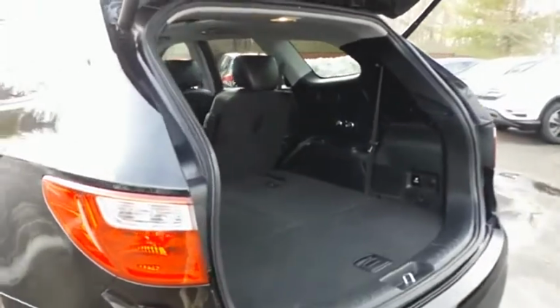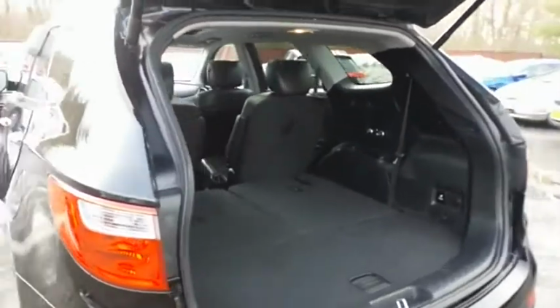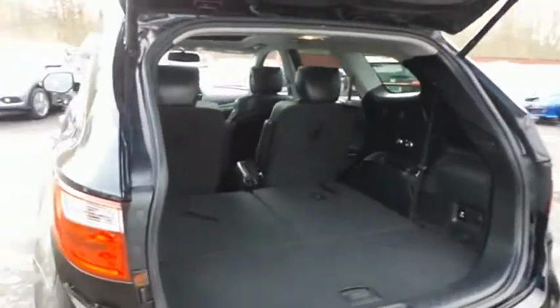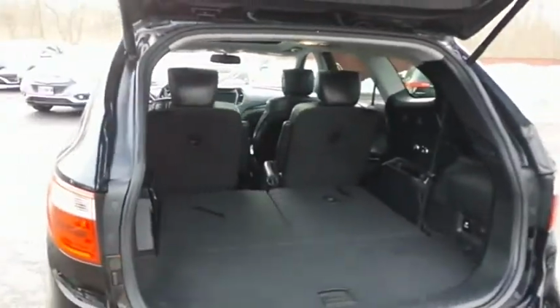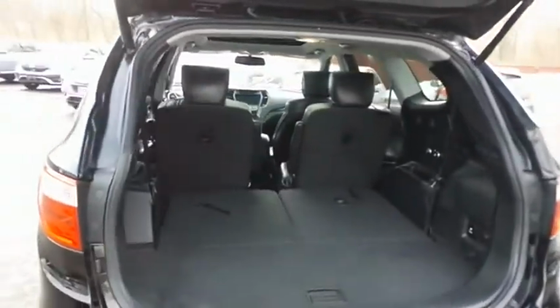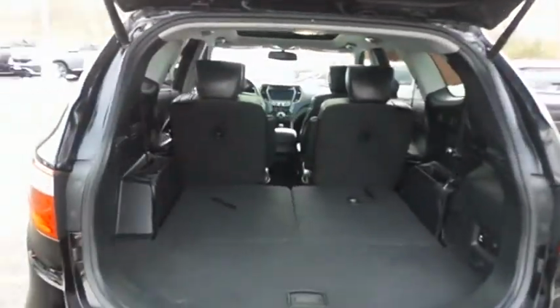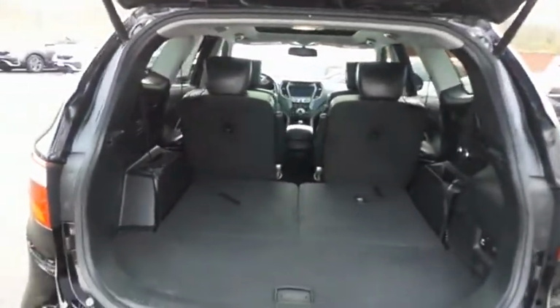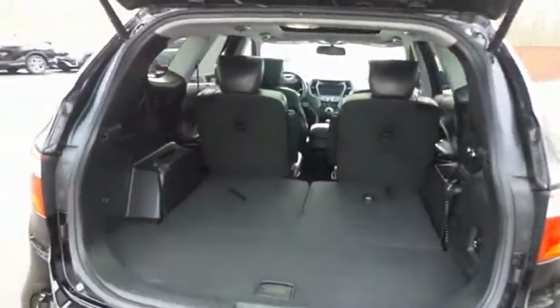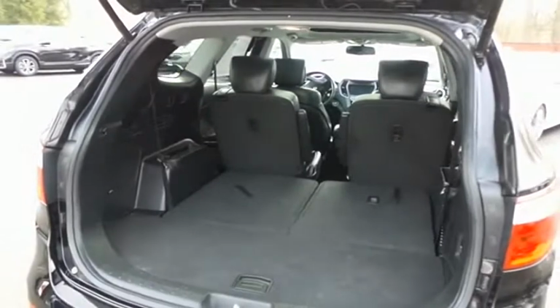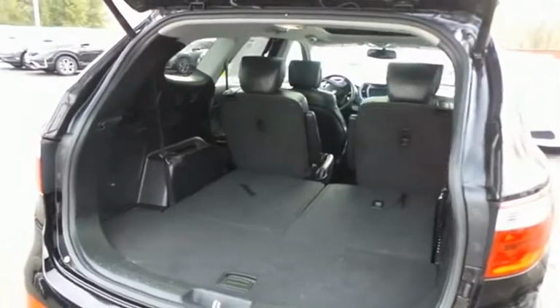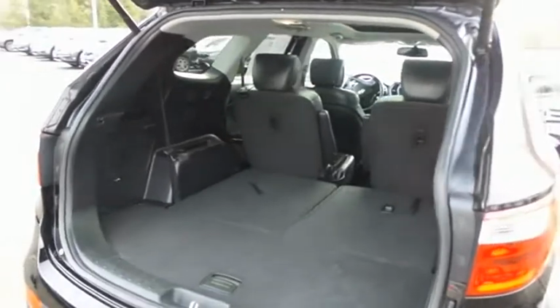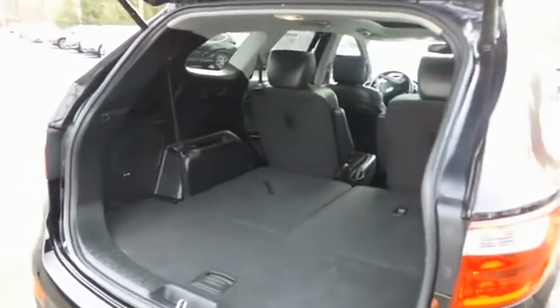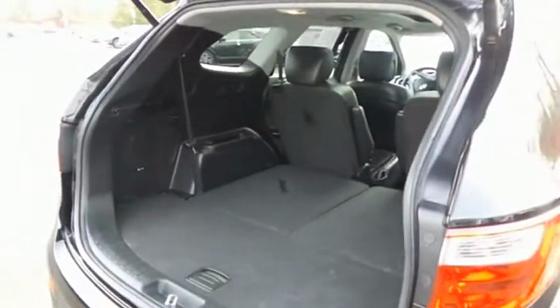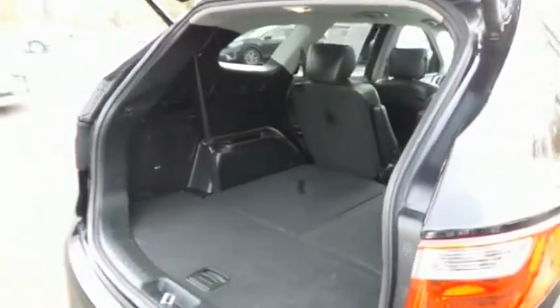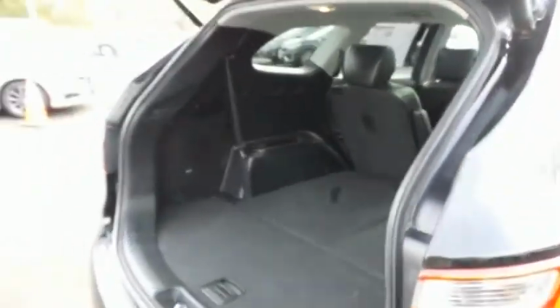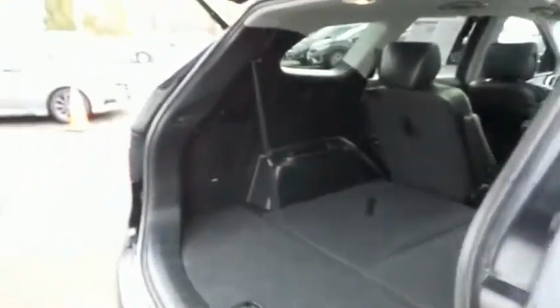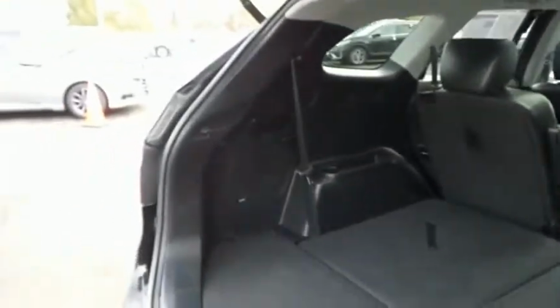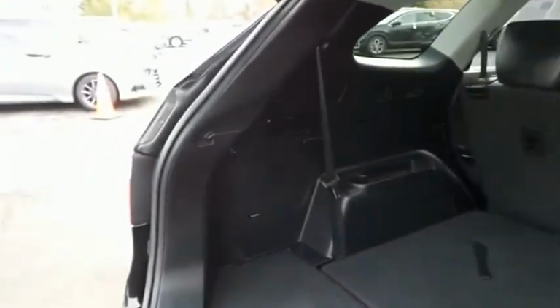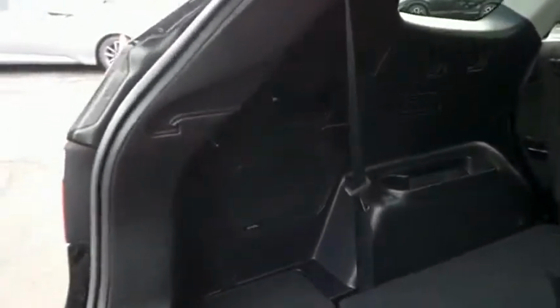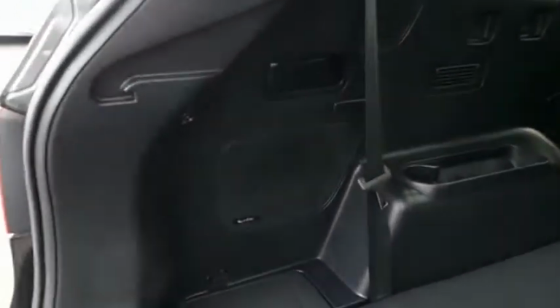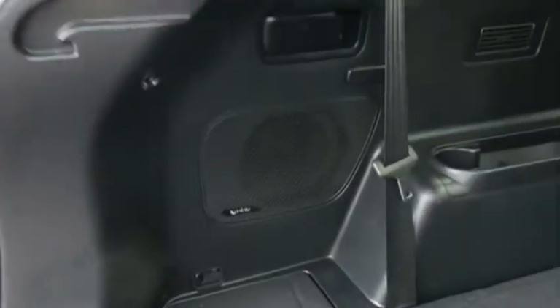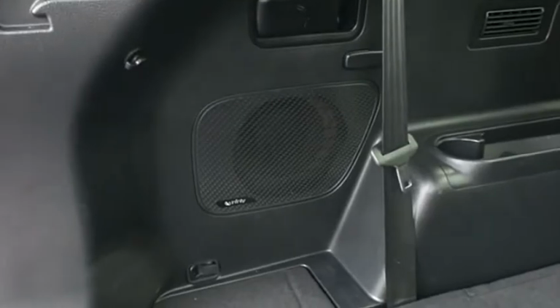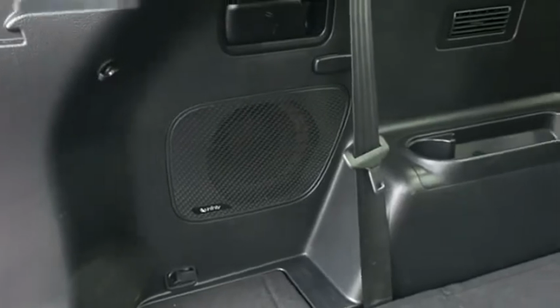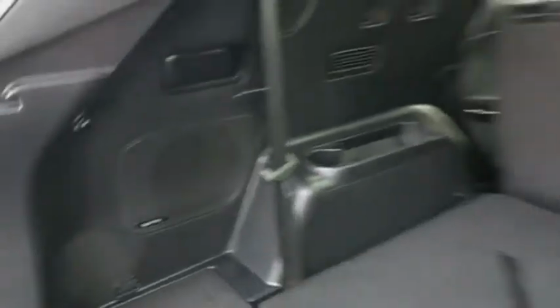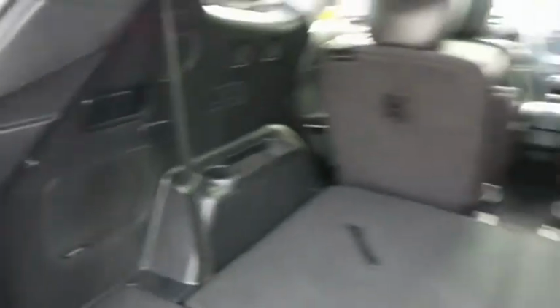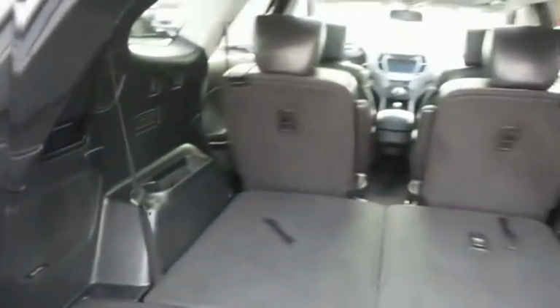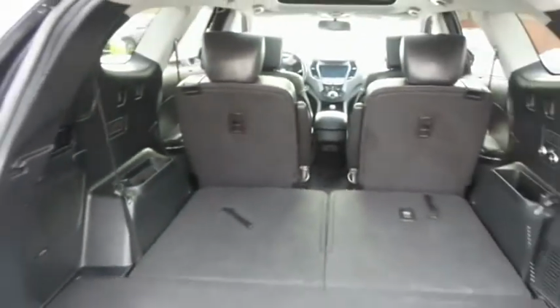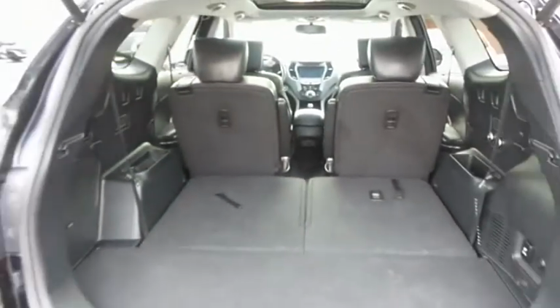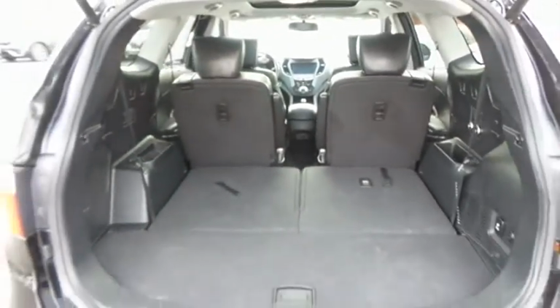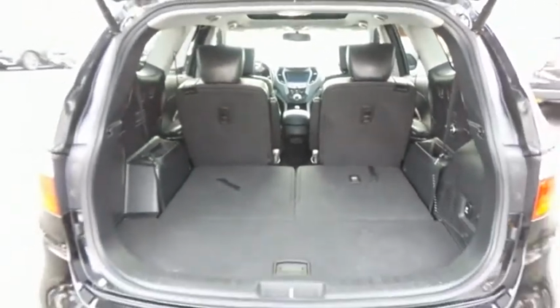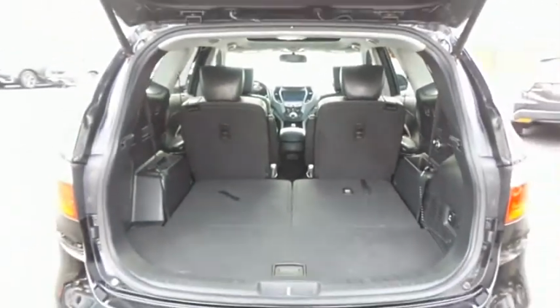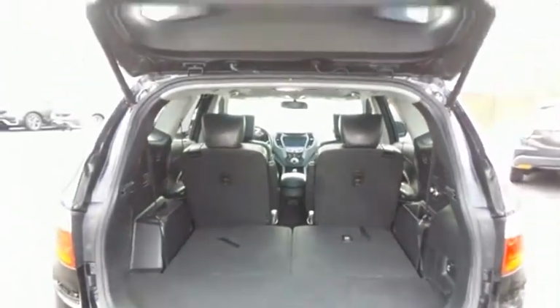The Santa Fe offers plenty of rear cargo space in the hatch, the rear Infinity subwoofer, and the power liftgate closes with the push of a button.